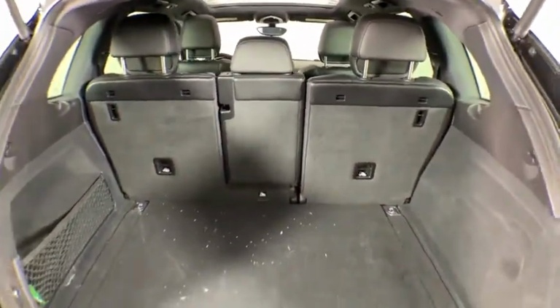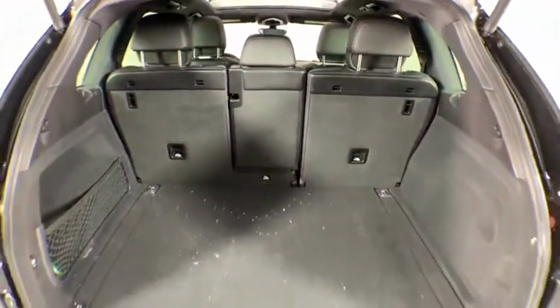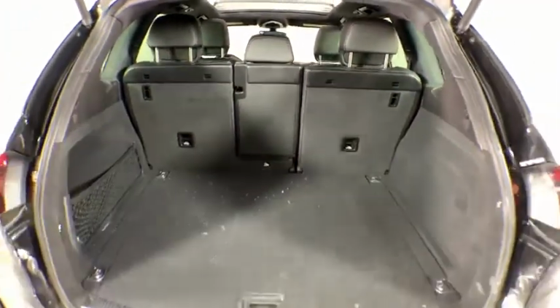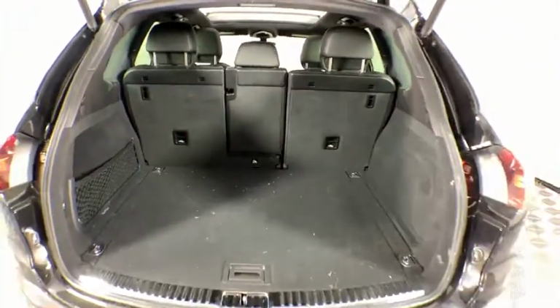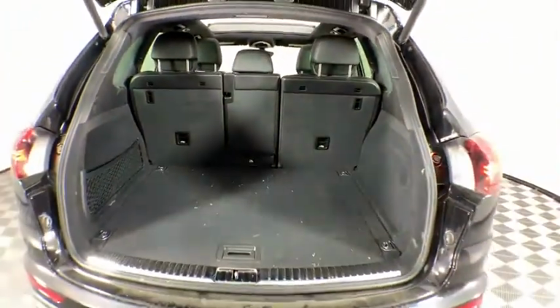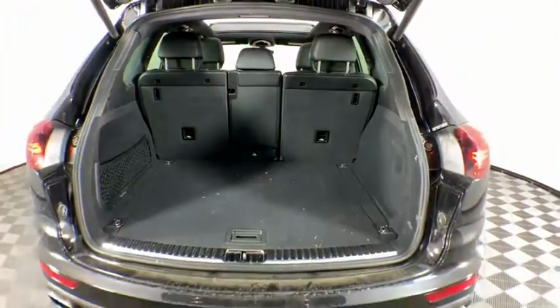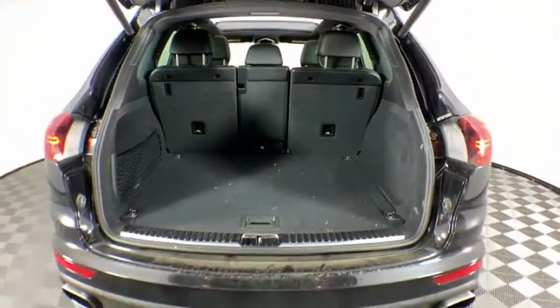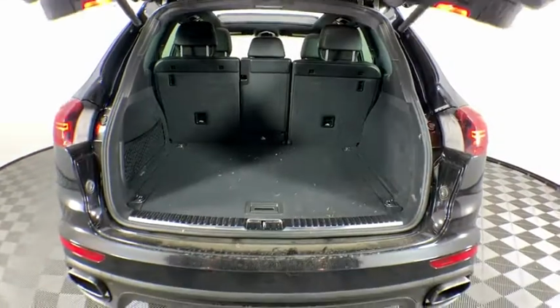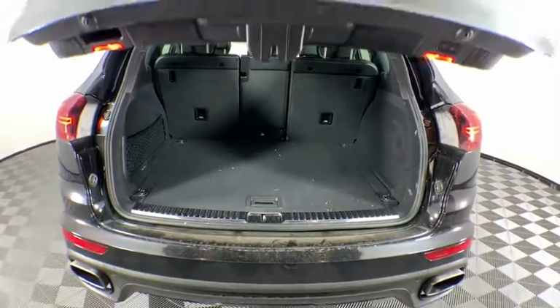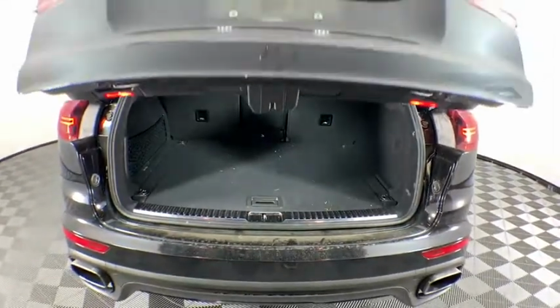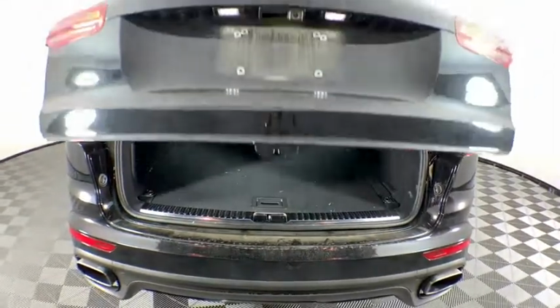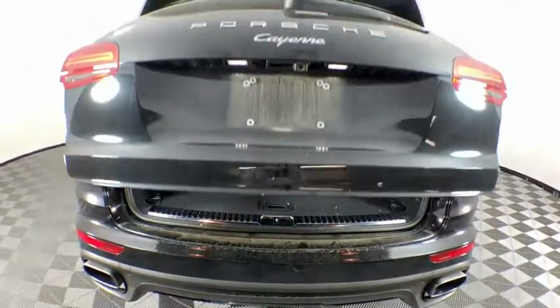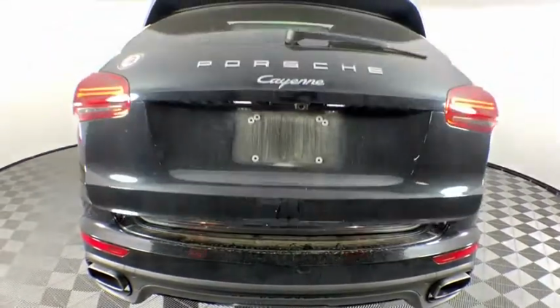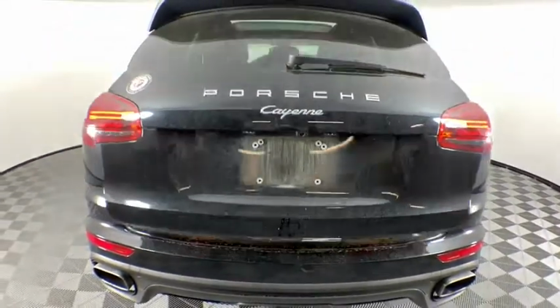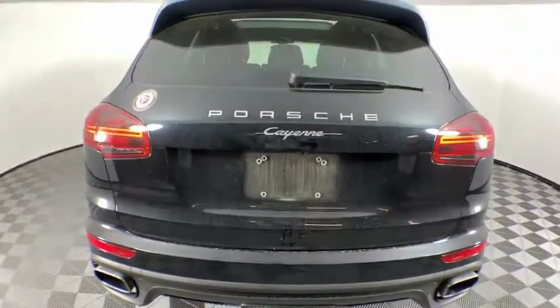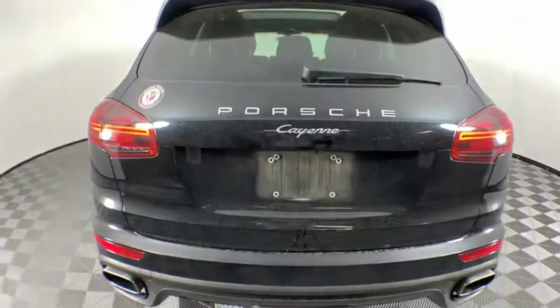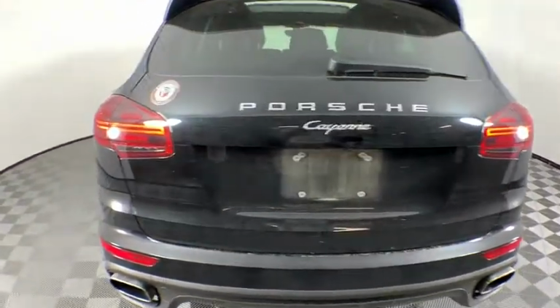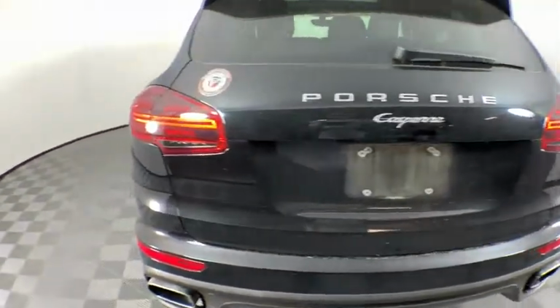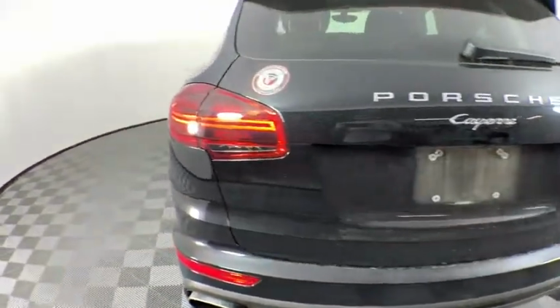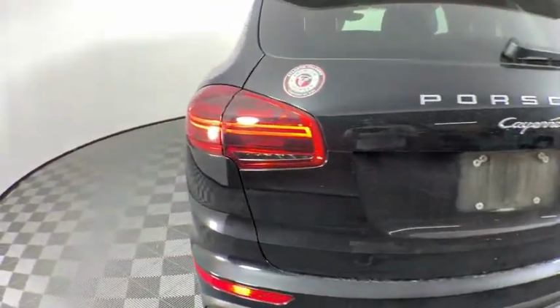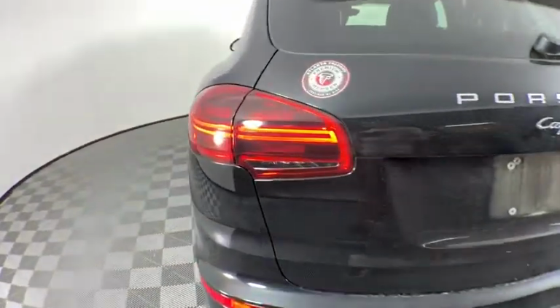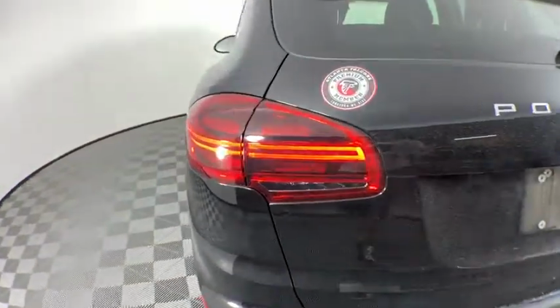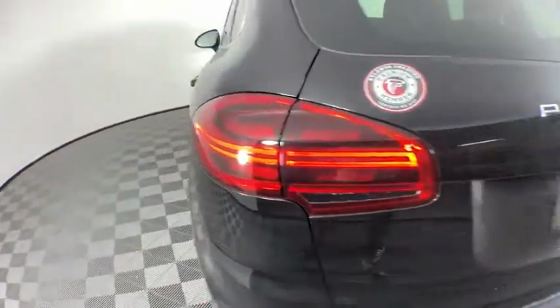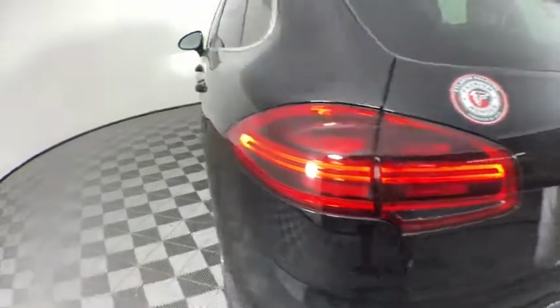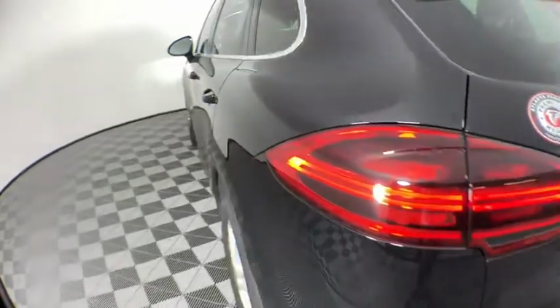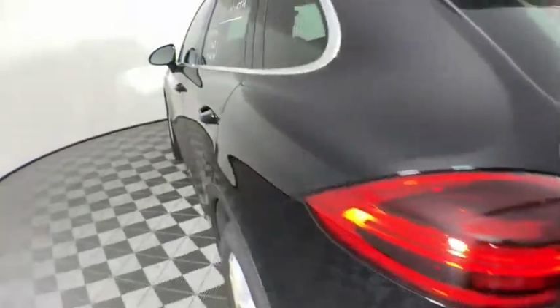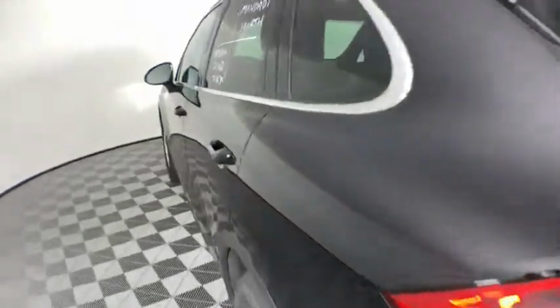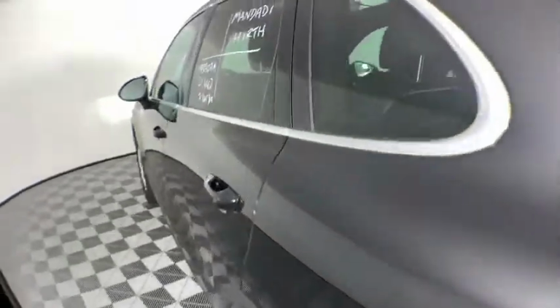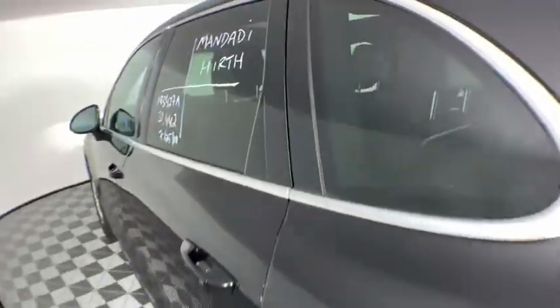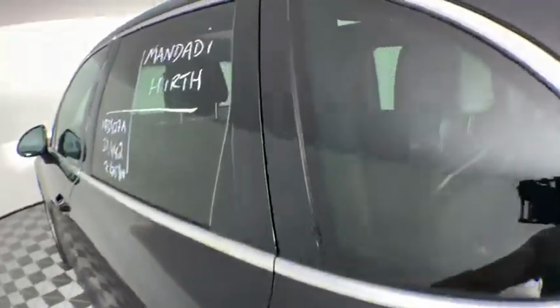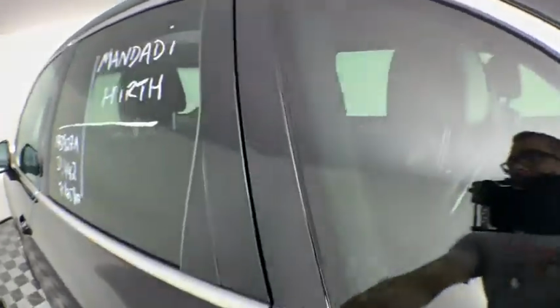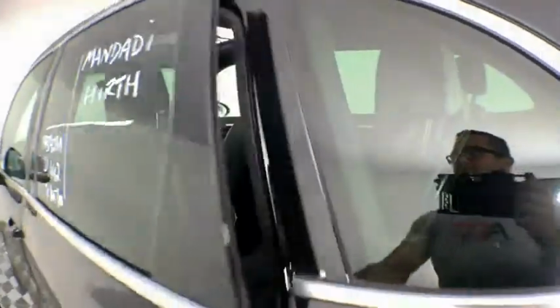Power windows, rear window defroster, trip computer, CD player, electronic stability control, remote keyless entry, tachometer, panic alarm, brake assist, overhead console.